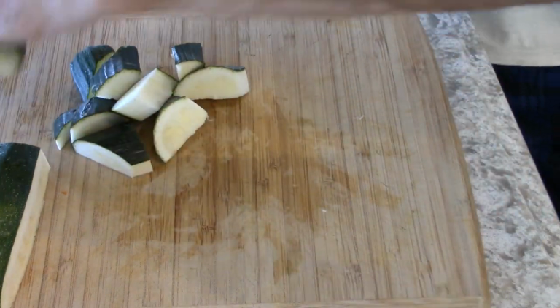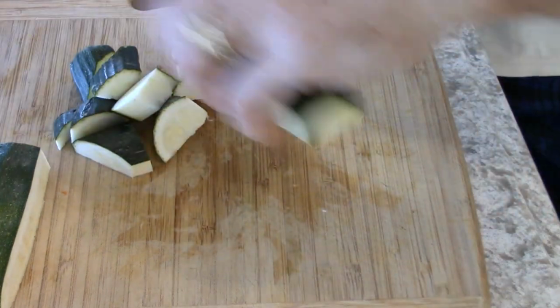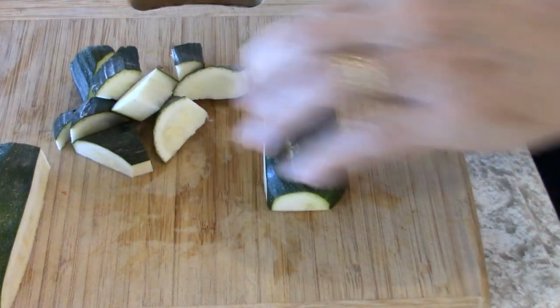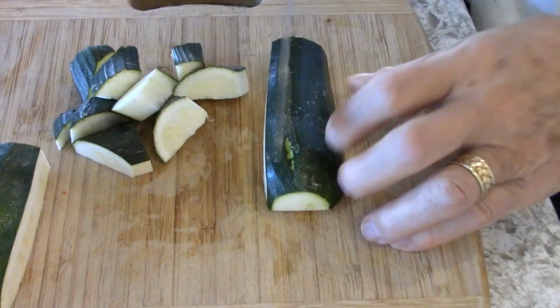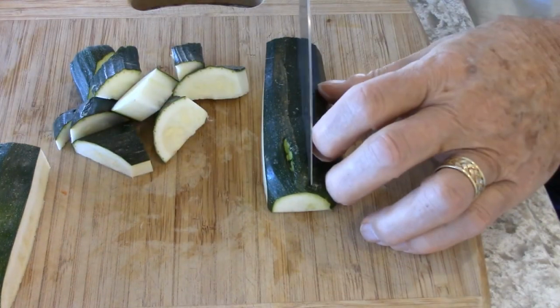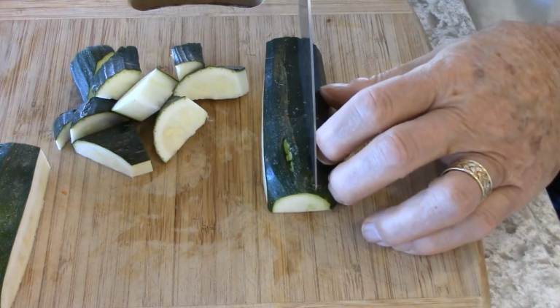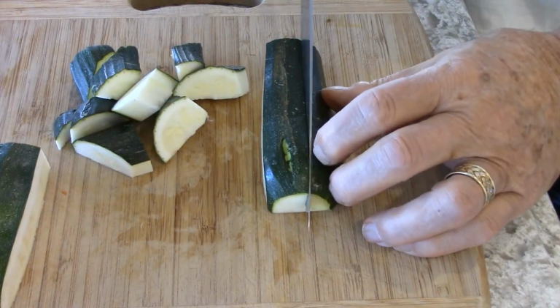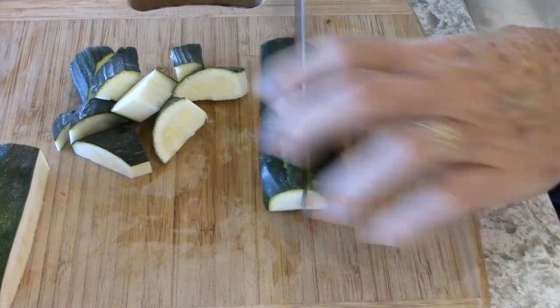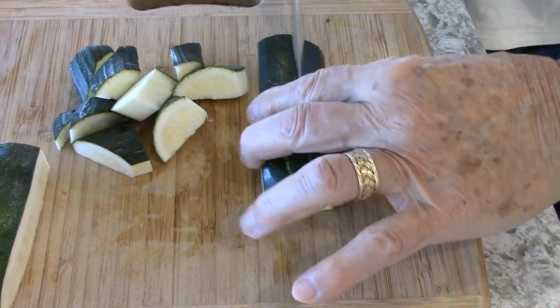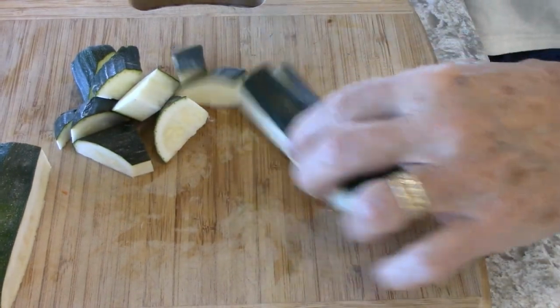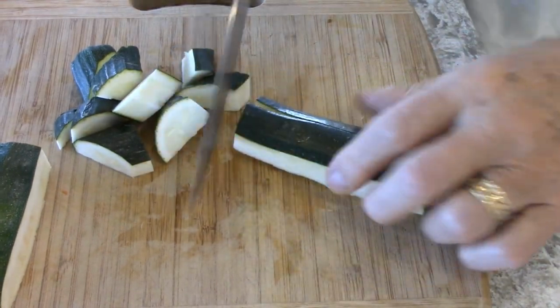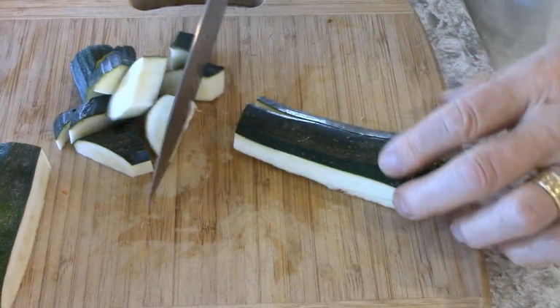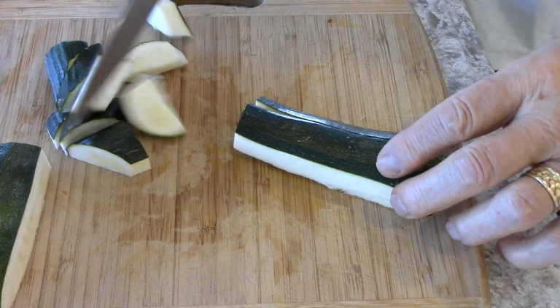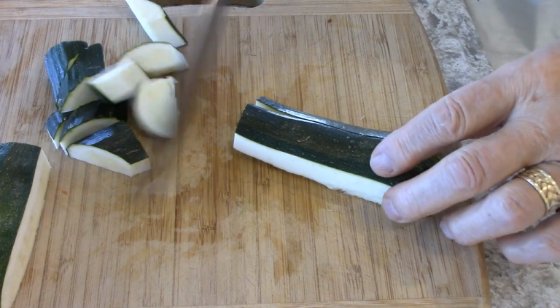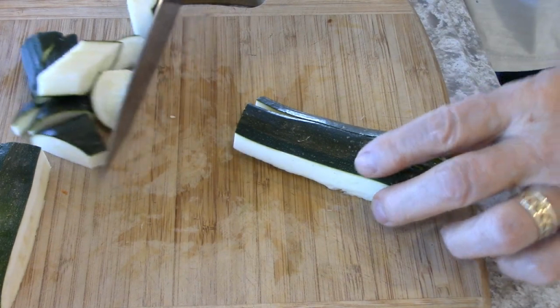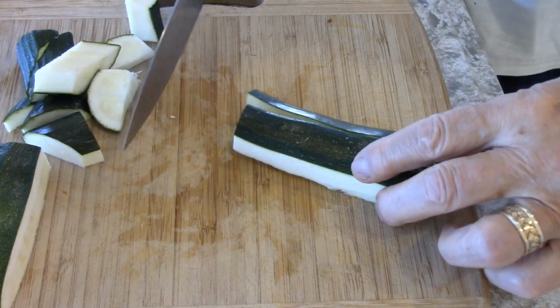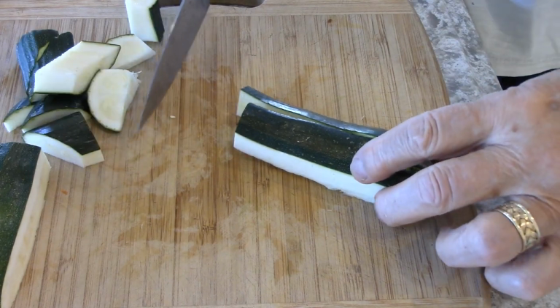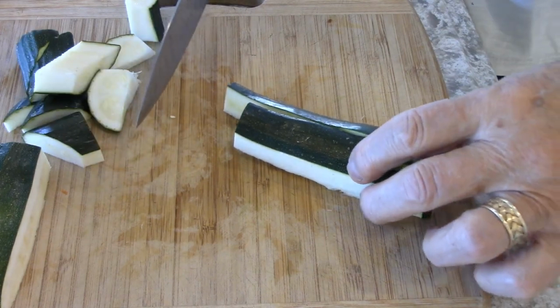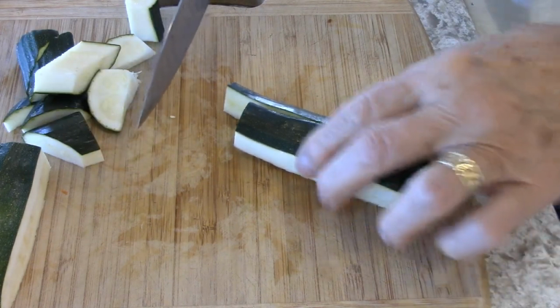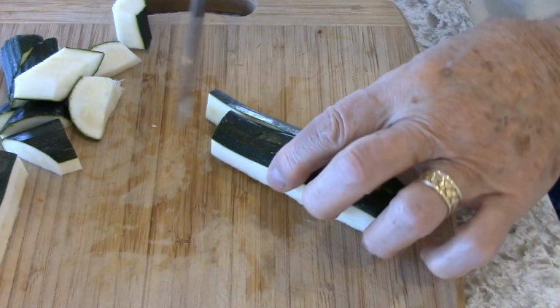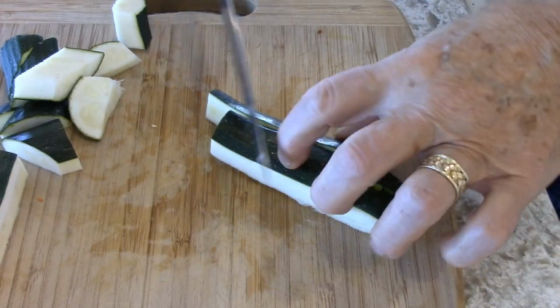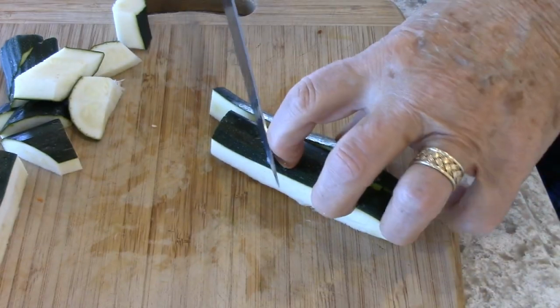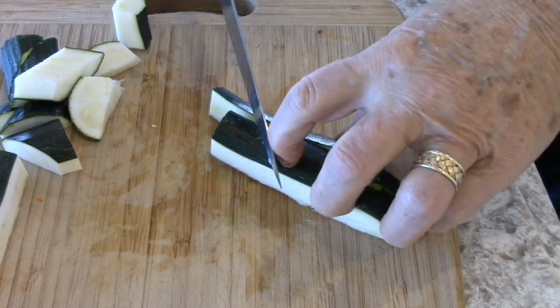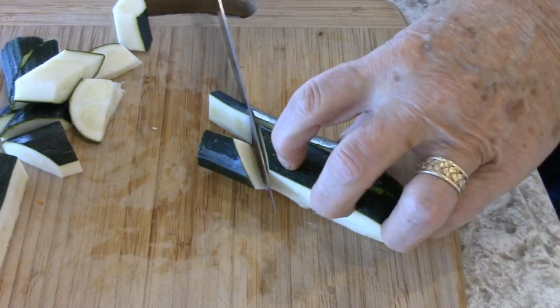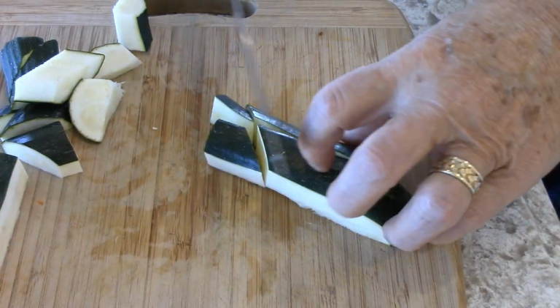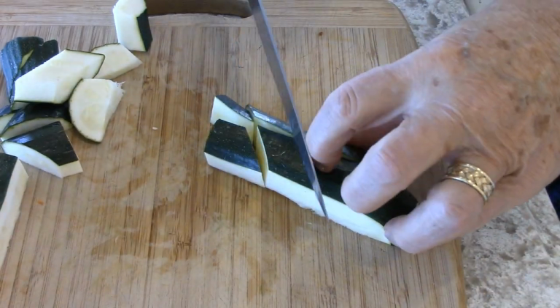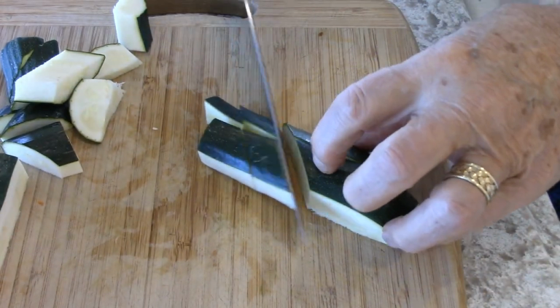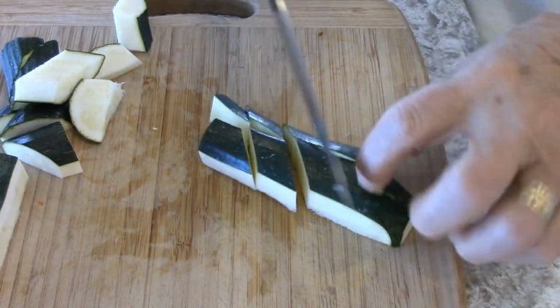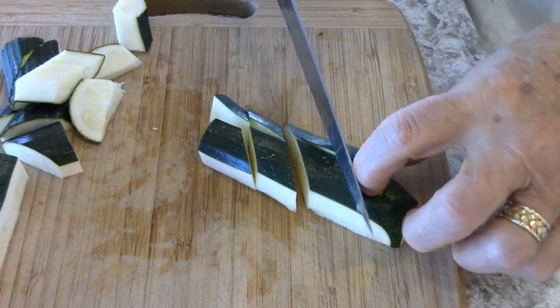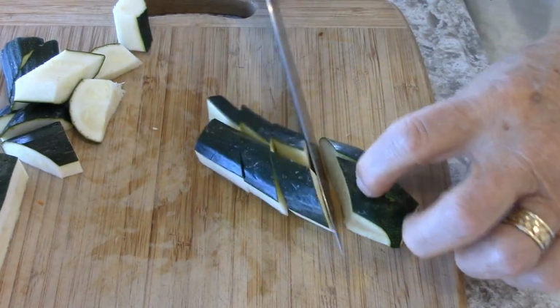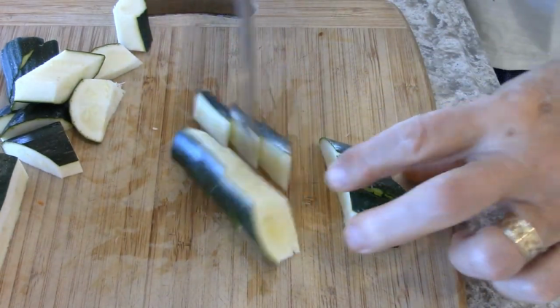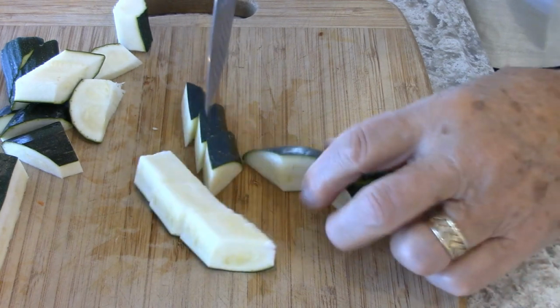And this piece we cut in half, slide it over, and again, just cut it on an angle.